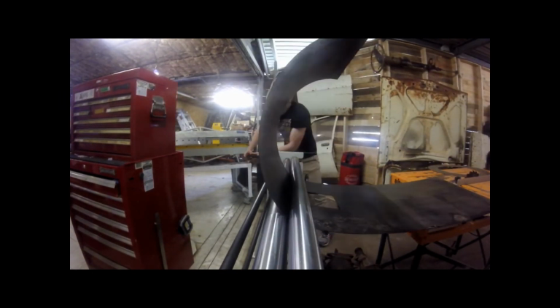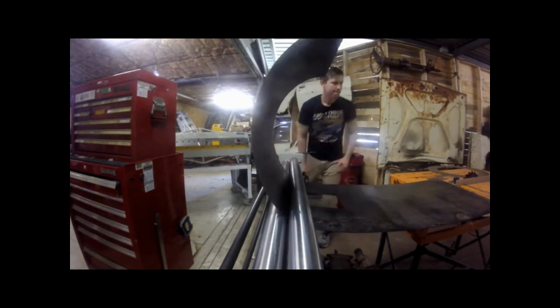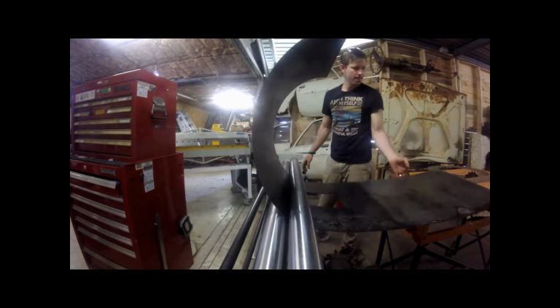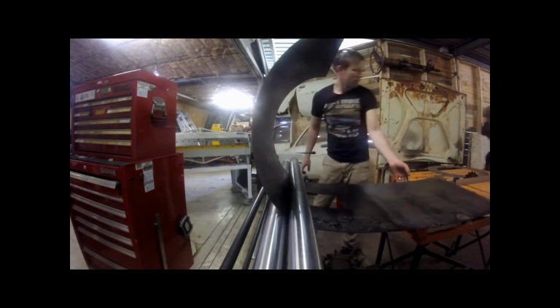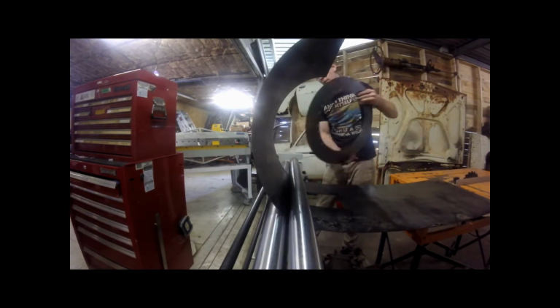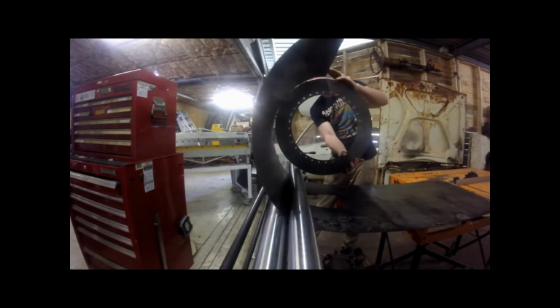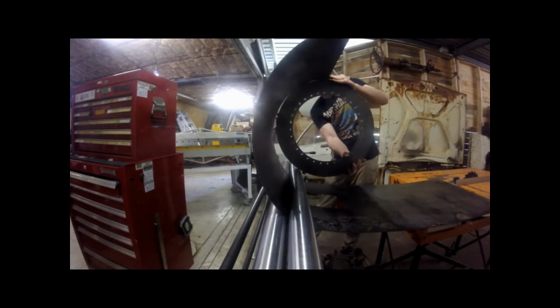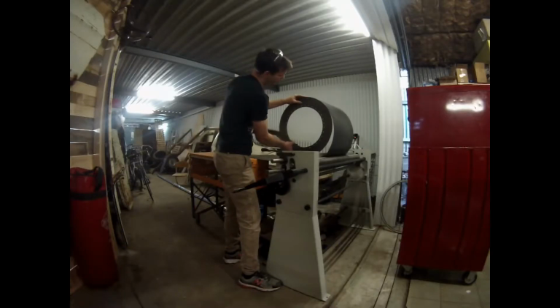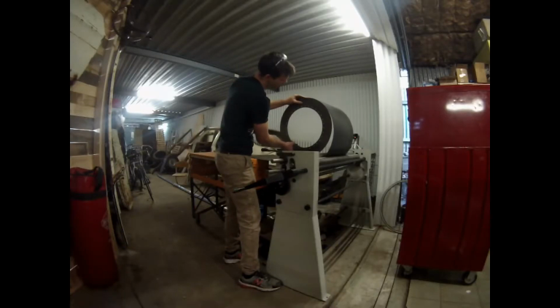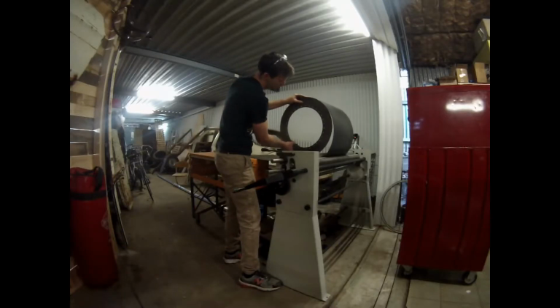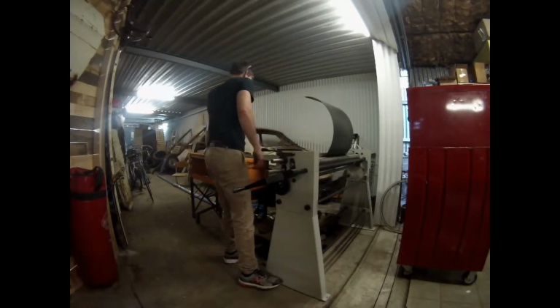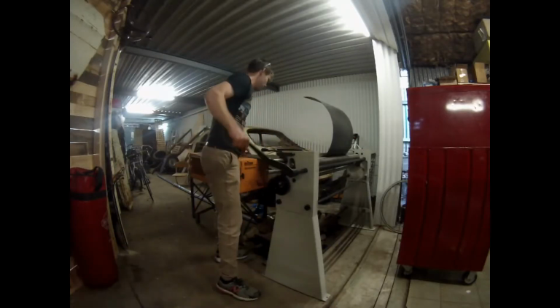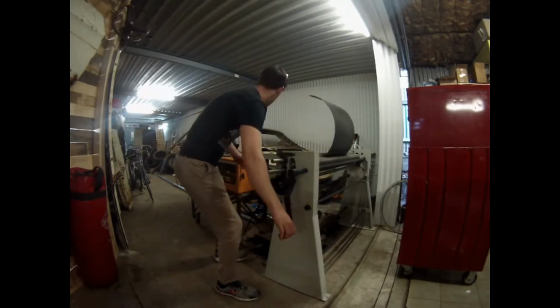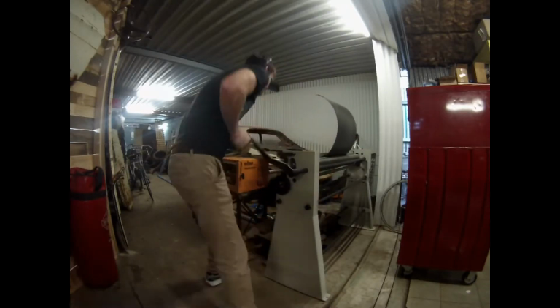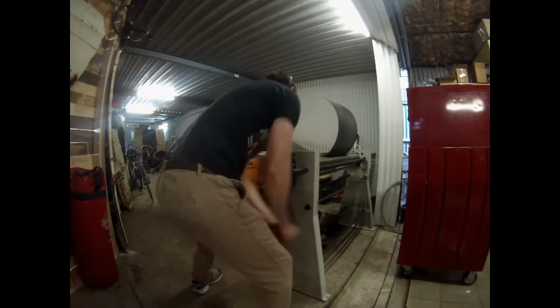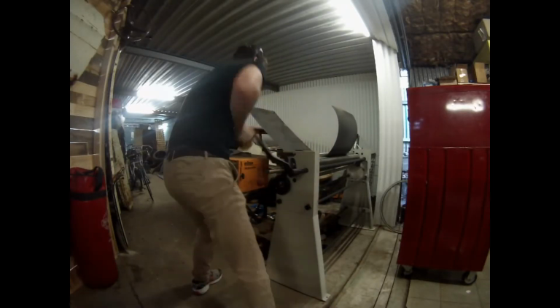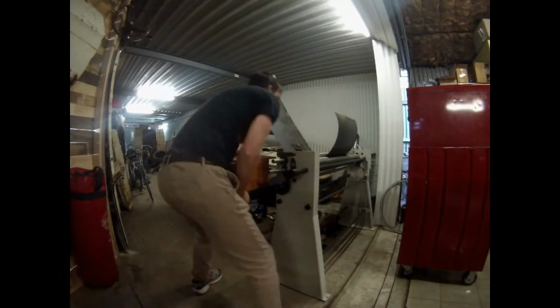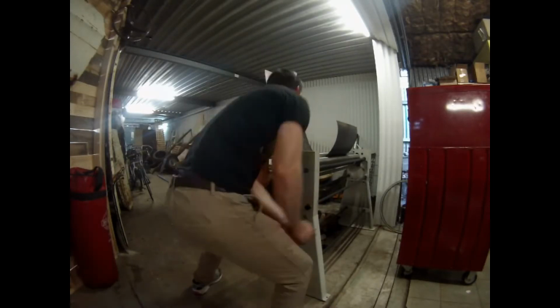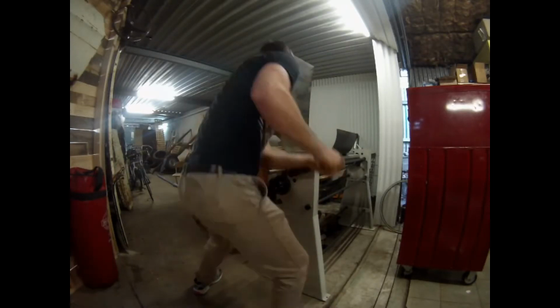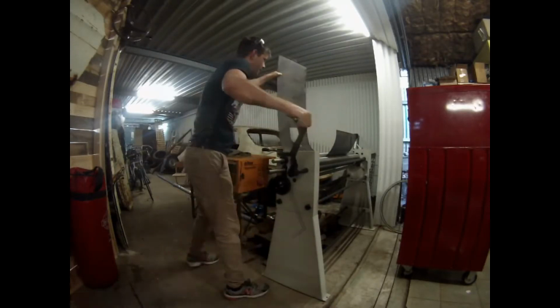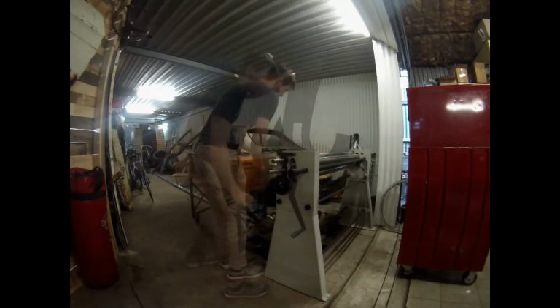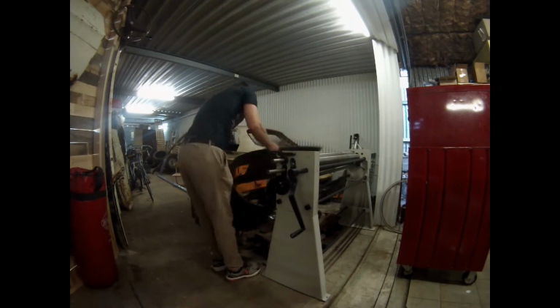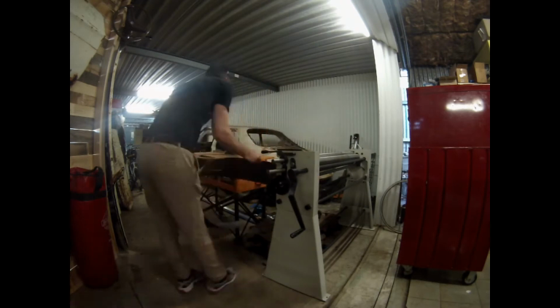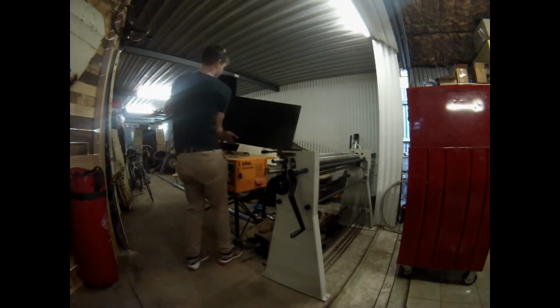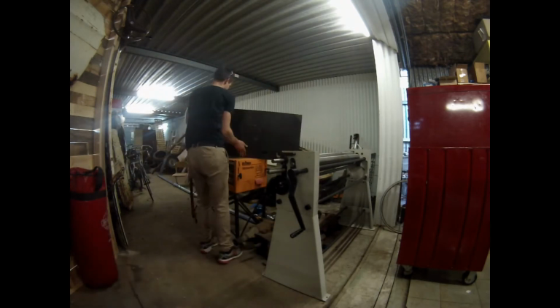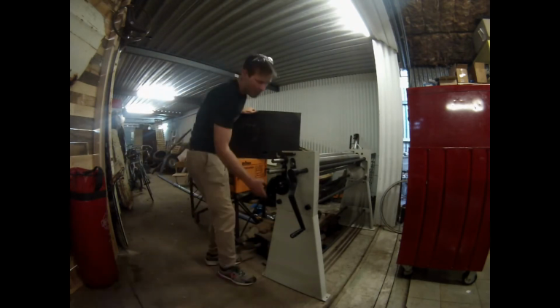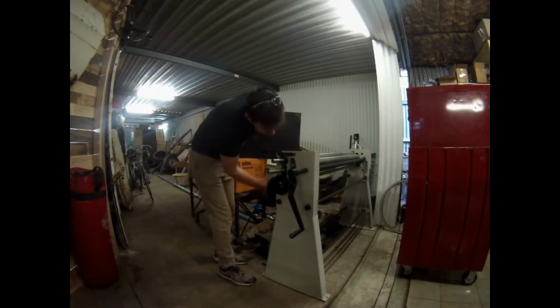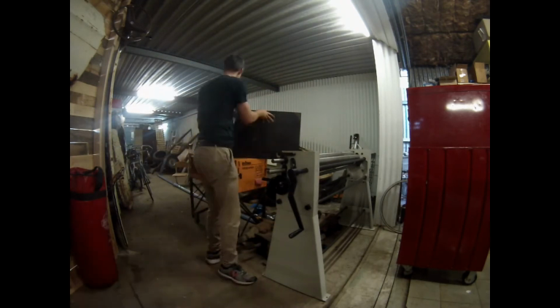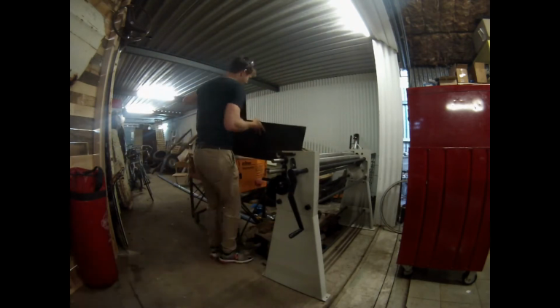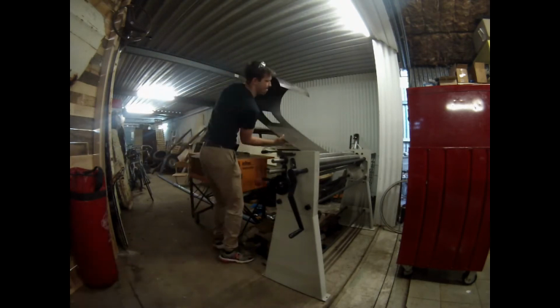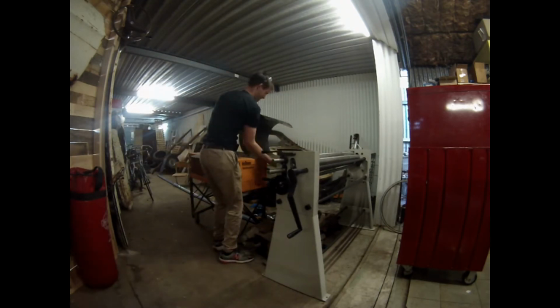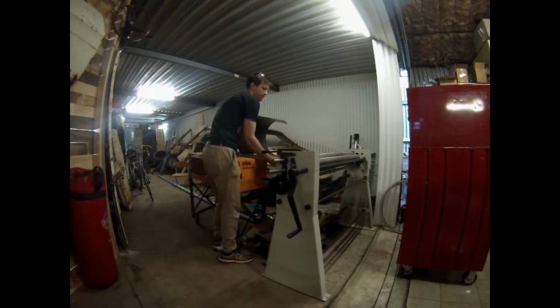Certainly those who are panel beaters and metal workers will go, yep, that's pretty average, but when I weld it later on, it pulls in quite good.